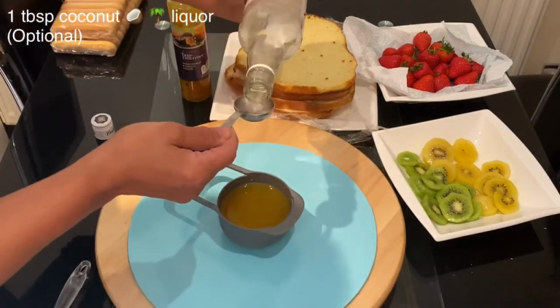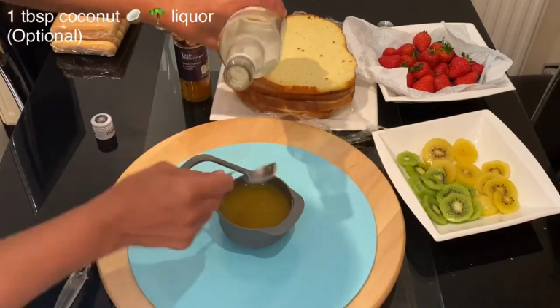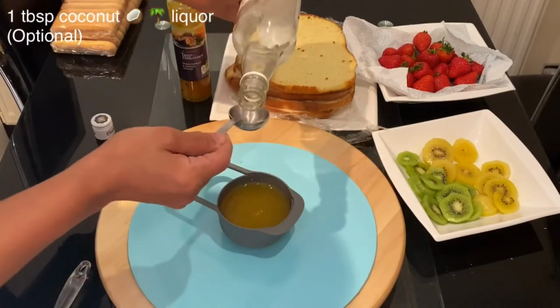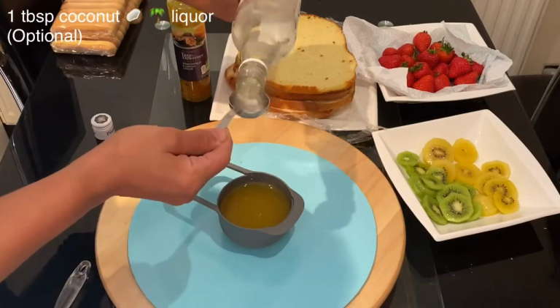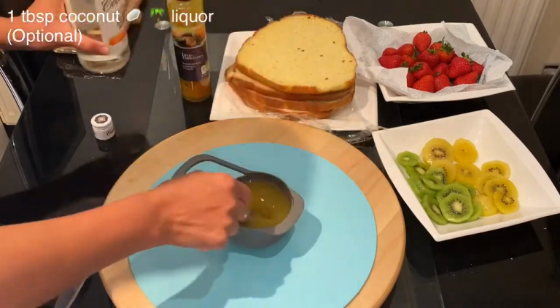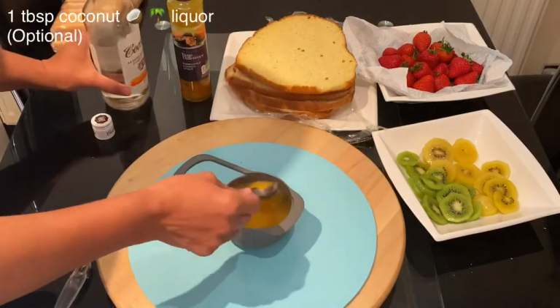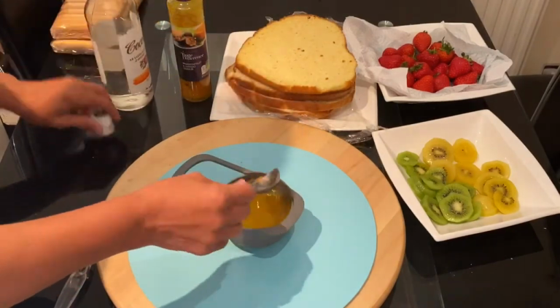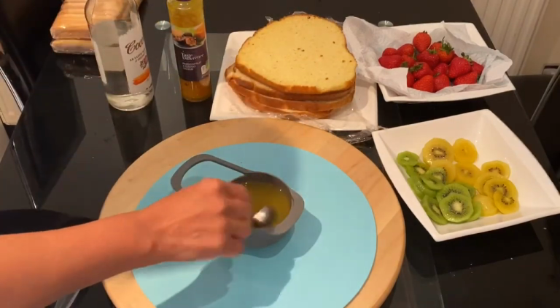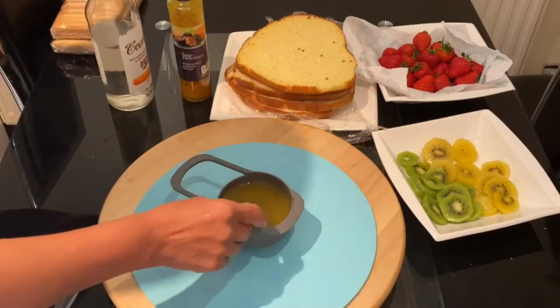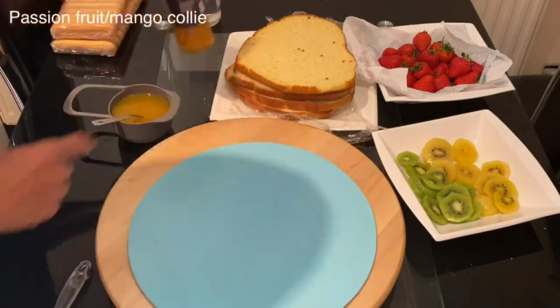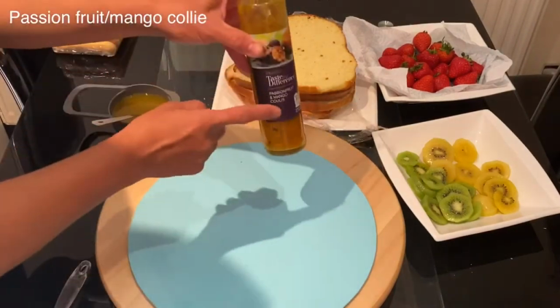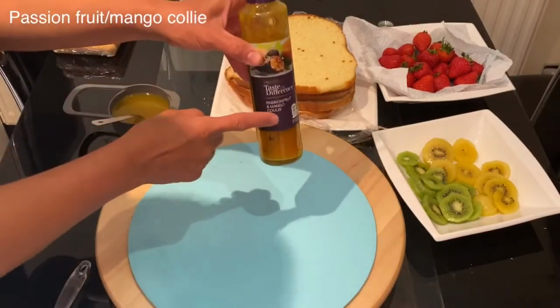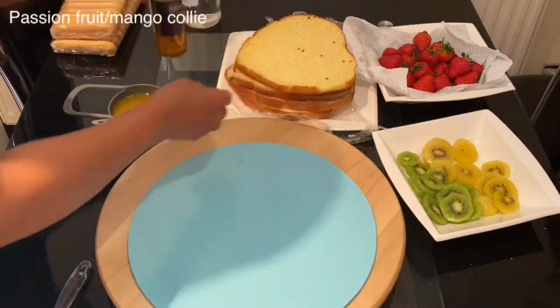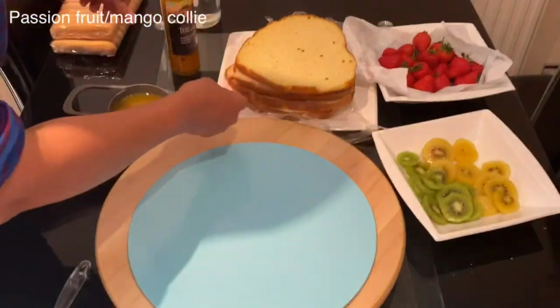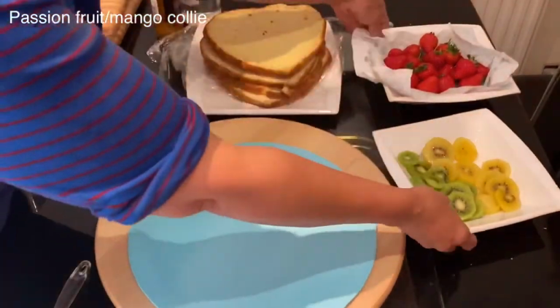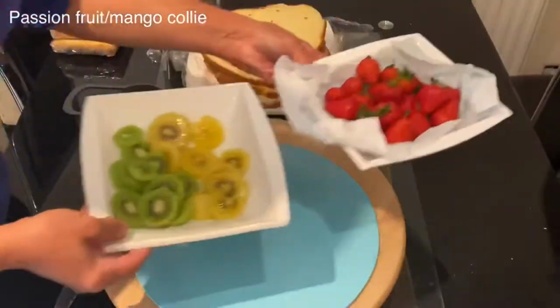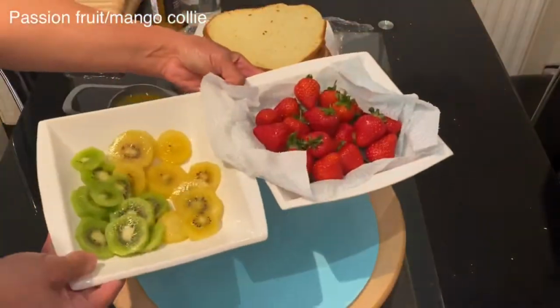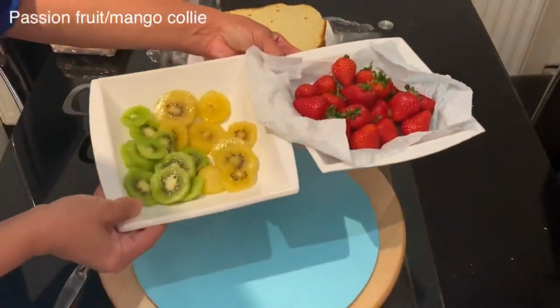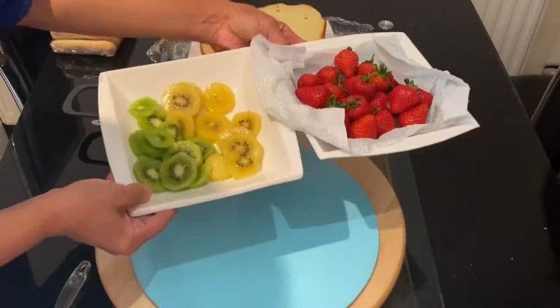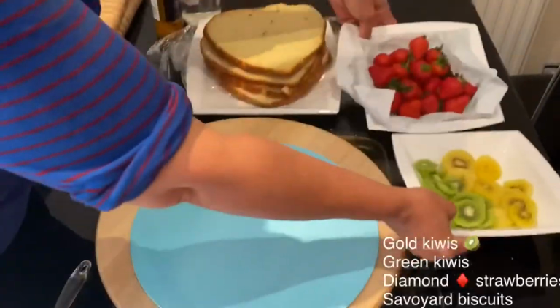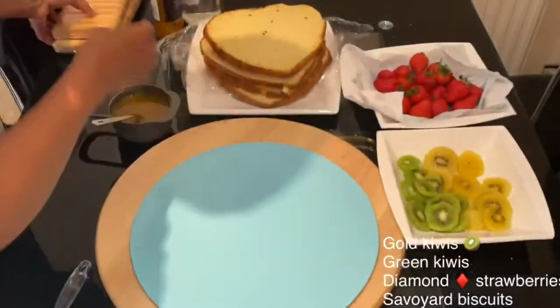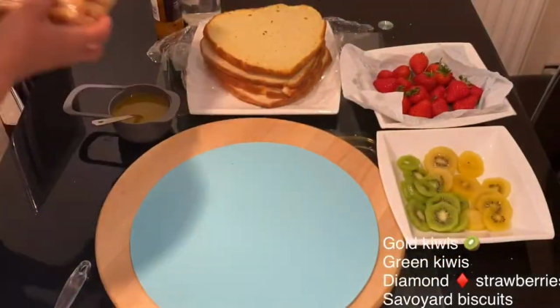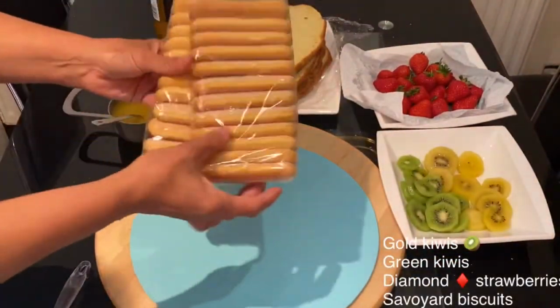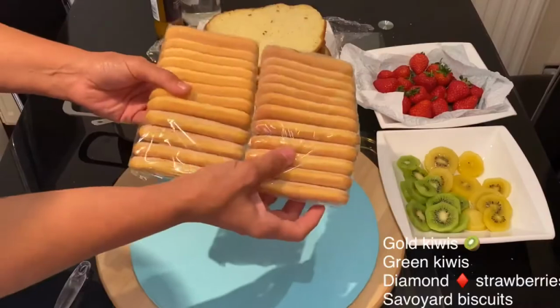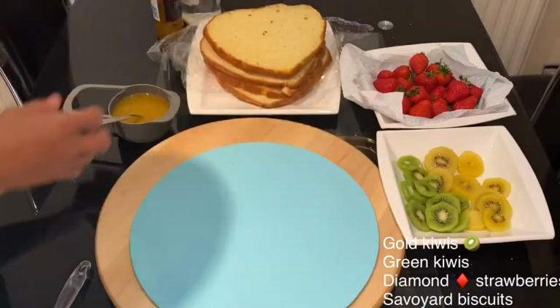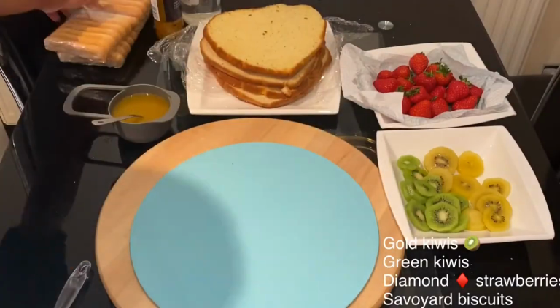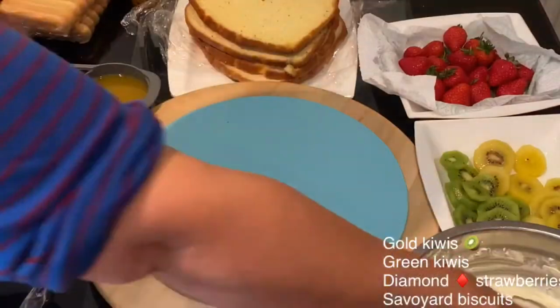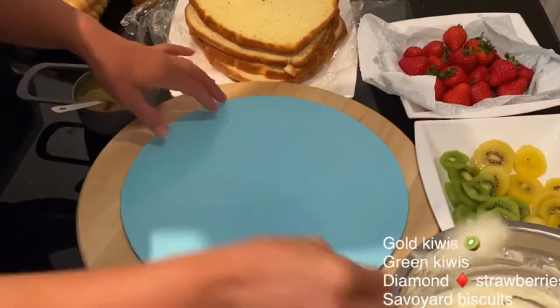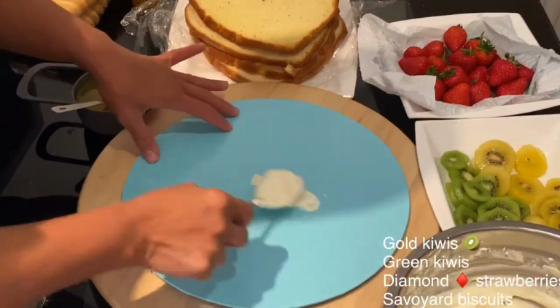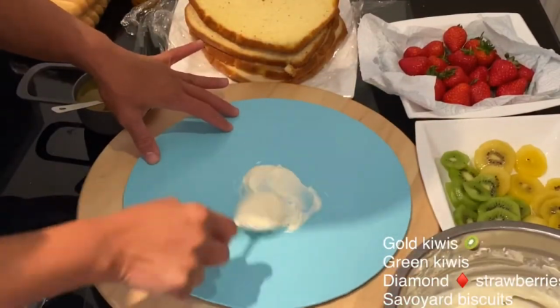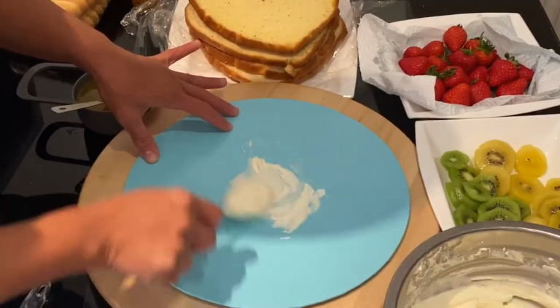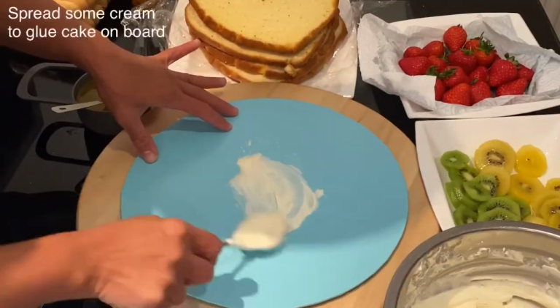For the topping, I'm using ready-made passion fruit mango coulis. I also have two types of kiwis — golden kiwi and green kiwi — as well as strawberries and savoiardi biscuits.